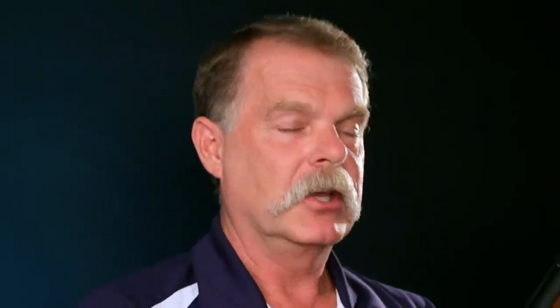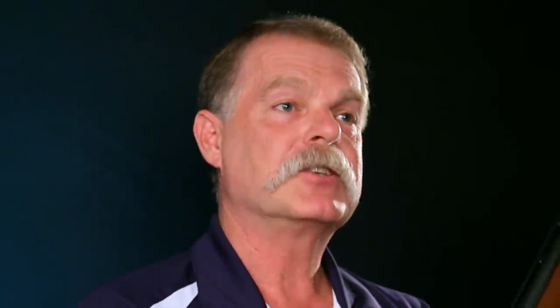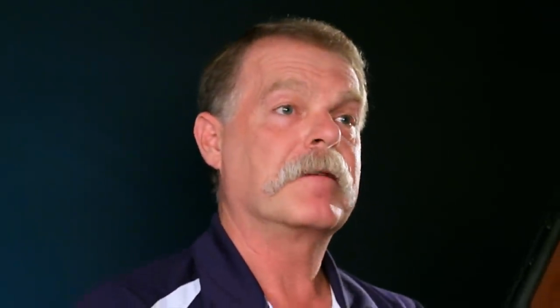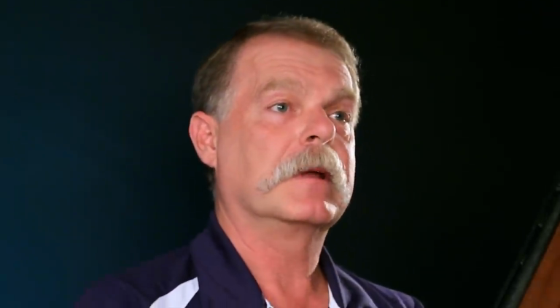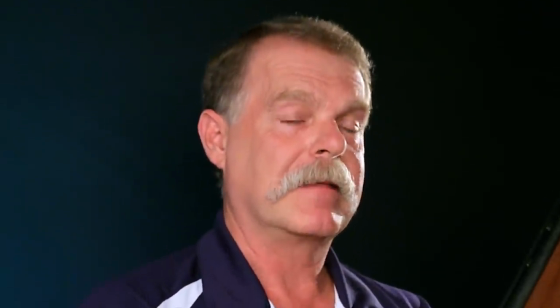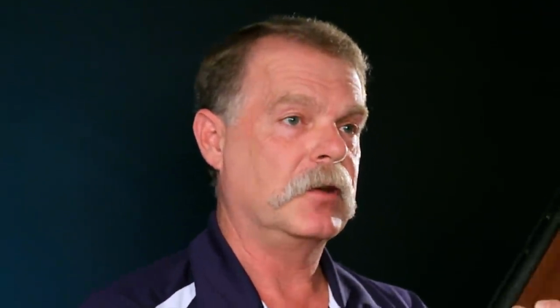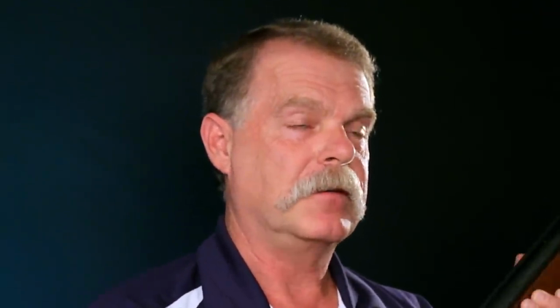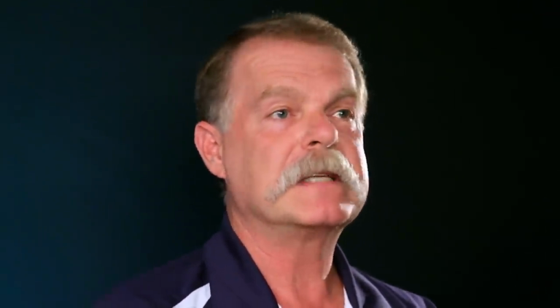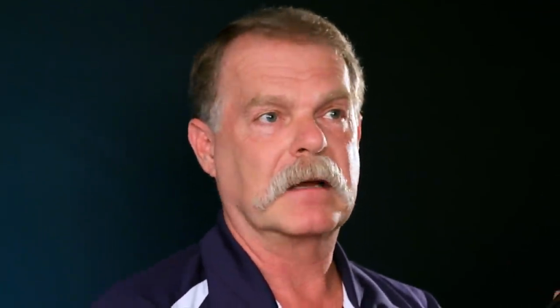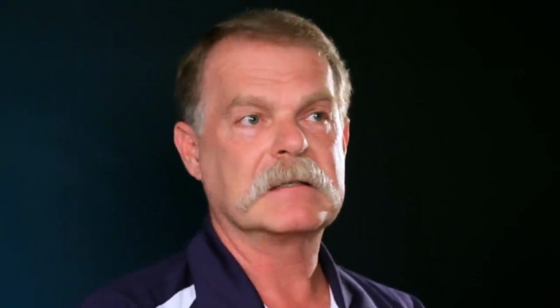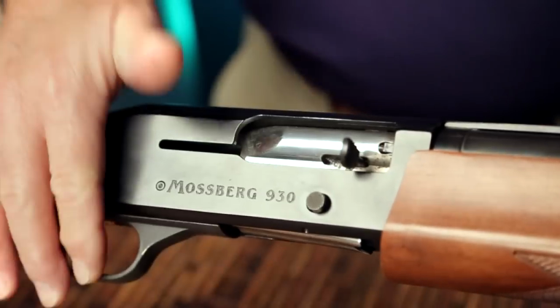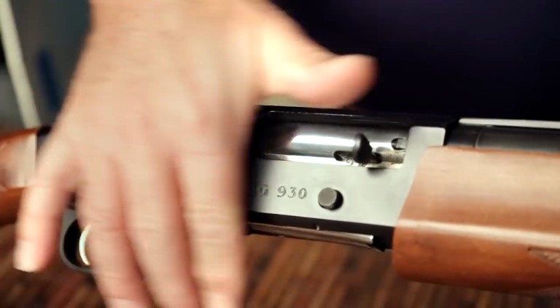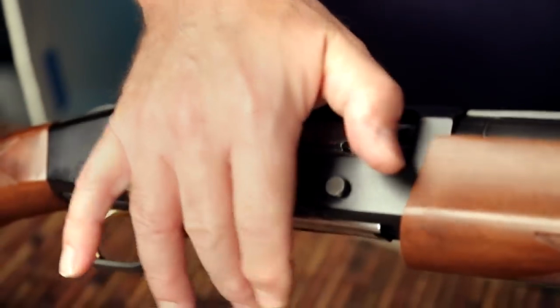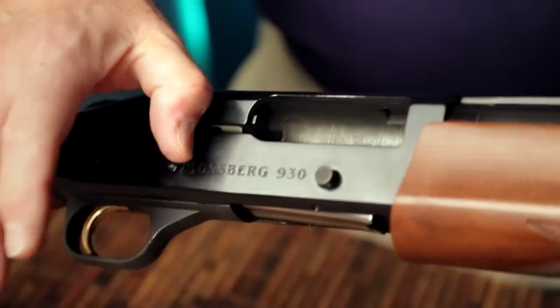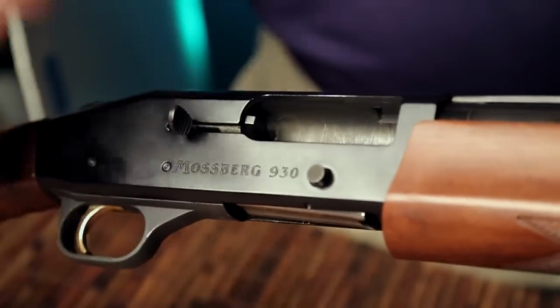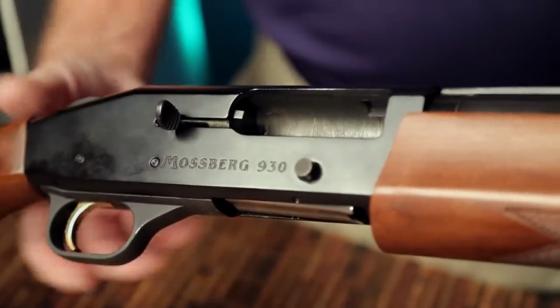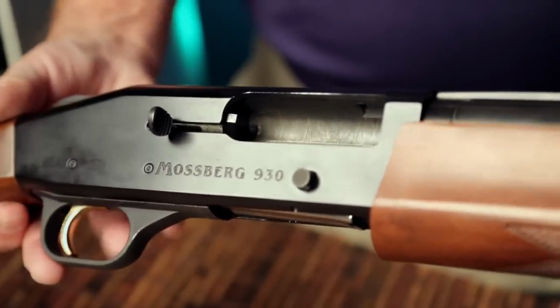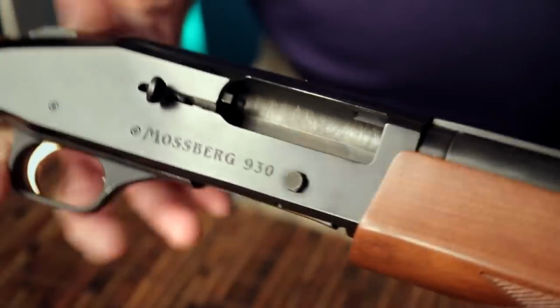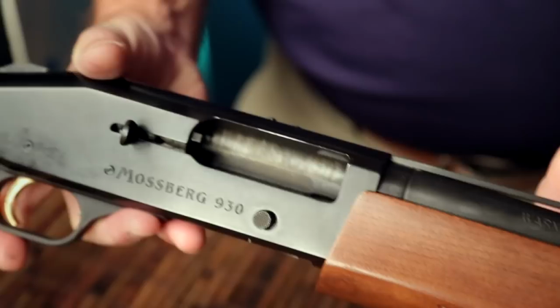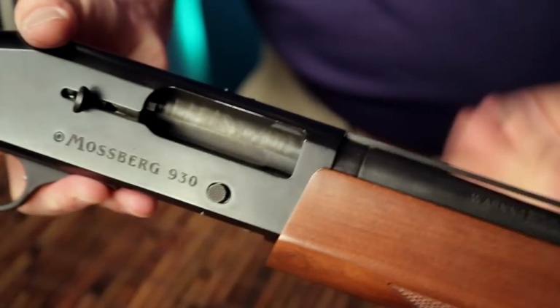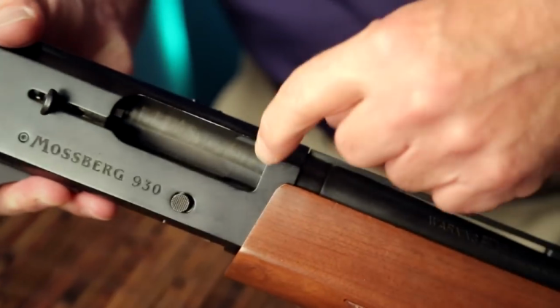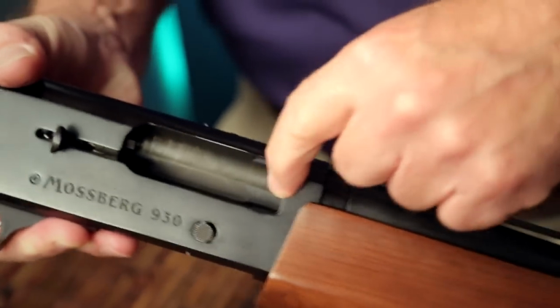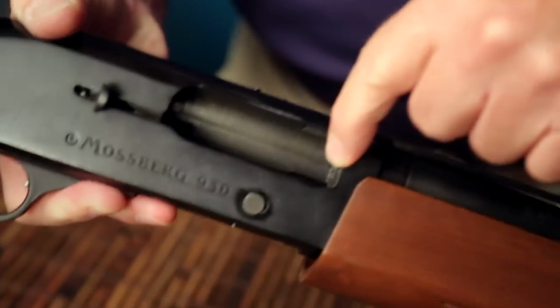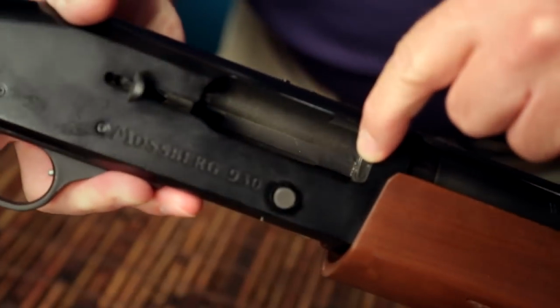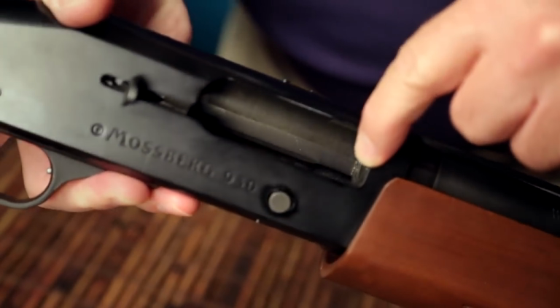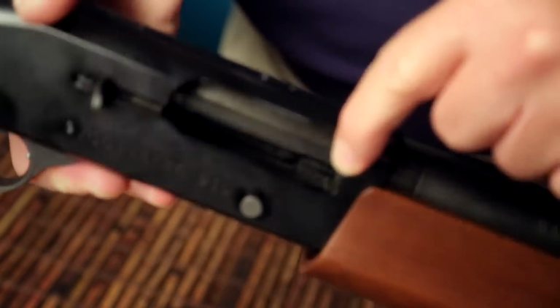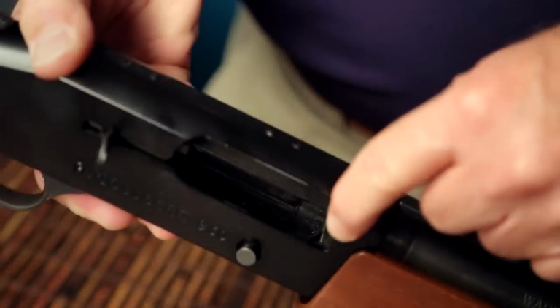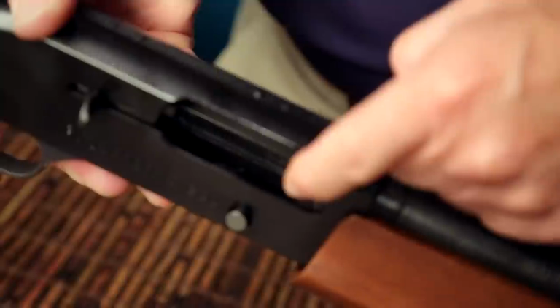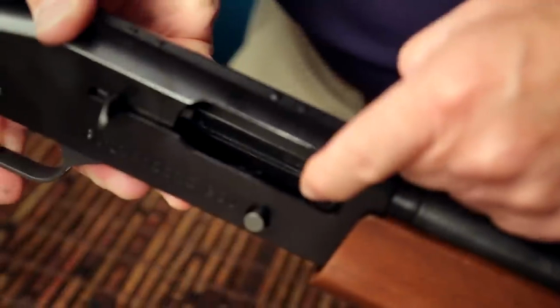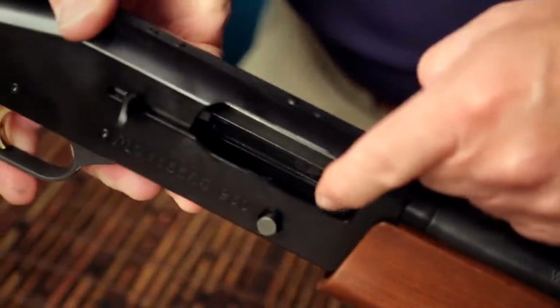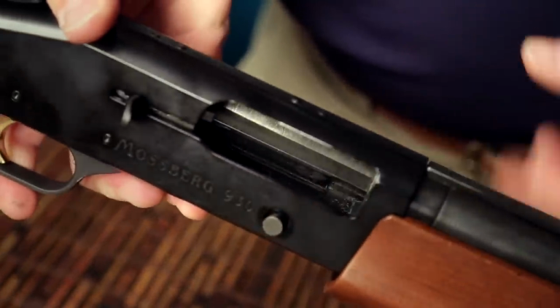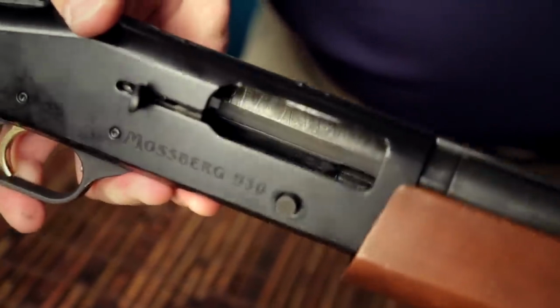Unless you're really familiar with these, I think if you do examine a gun like this and when you pull the bolt open you get a live round that gets ejected, I would recommend that you reach out to someone who knows what they're doing to help you learn how to properly unload the rest of the gun.